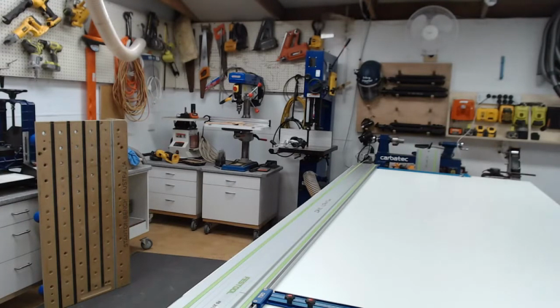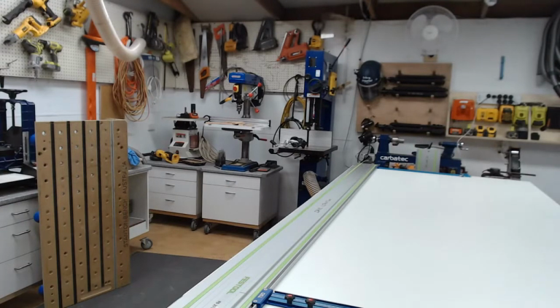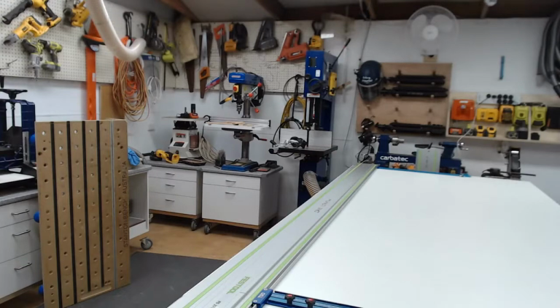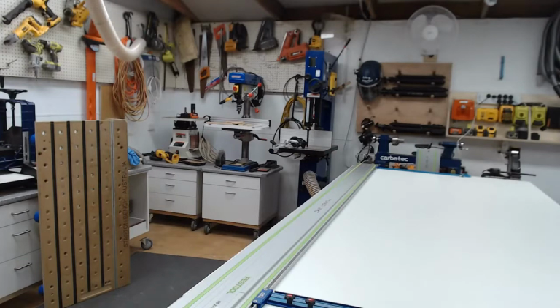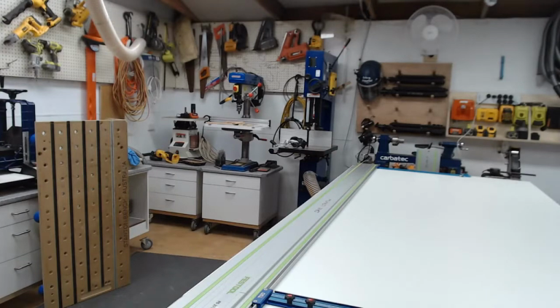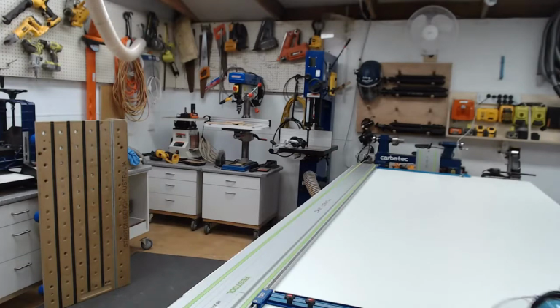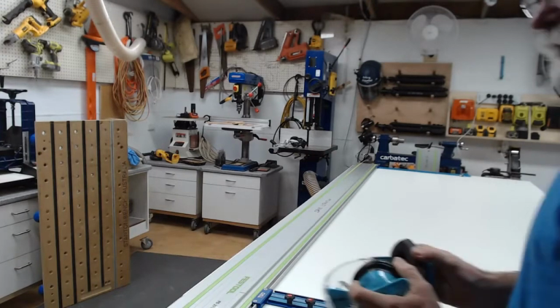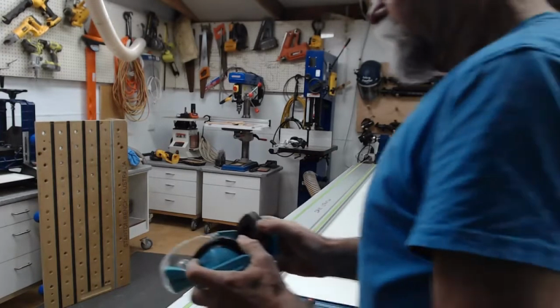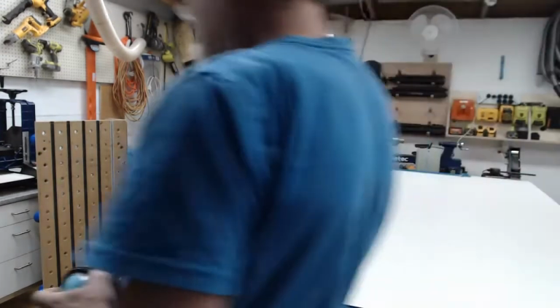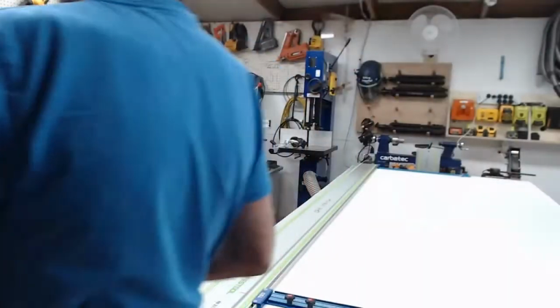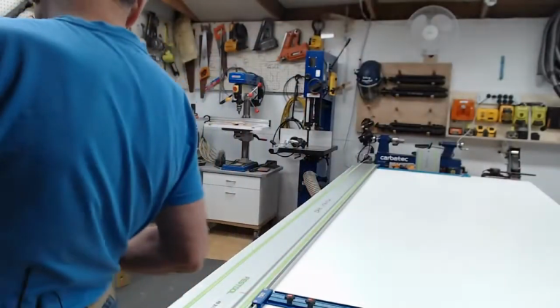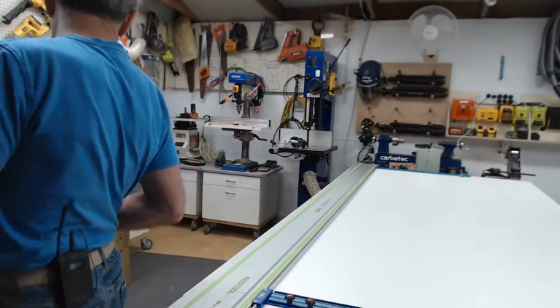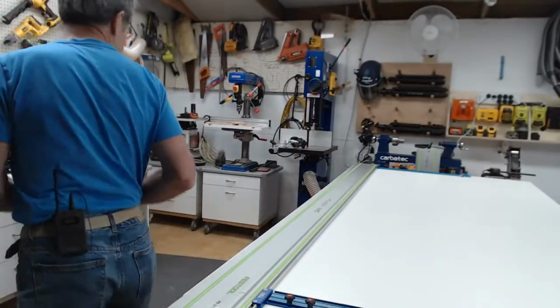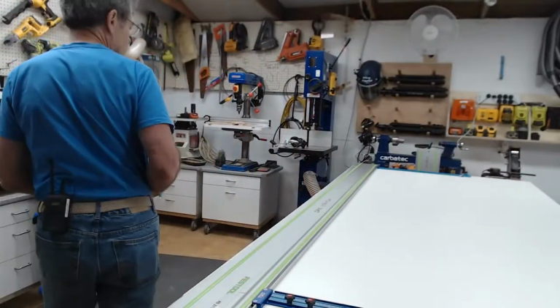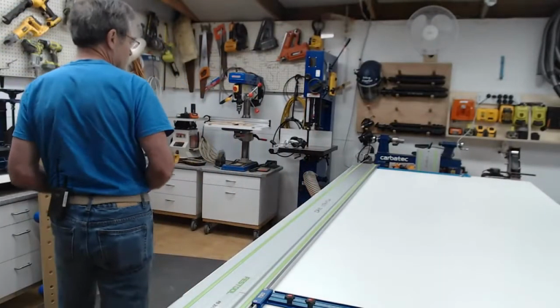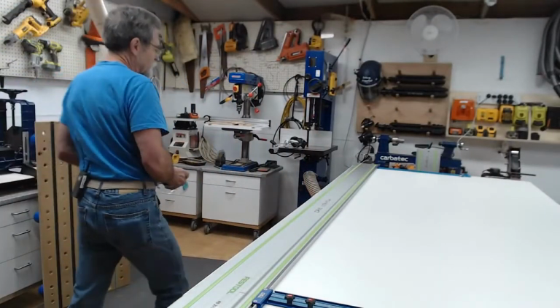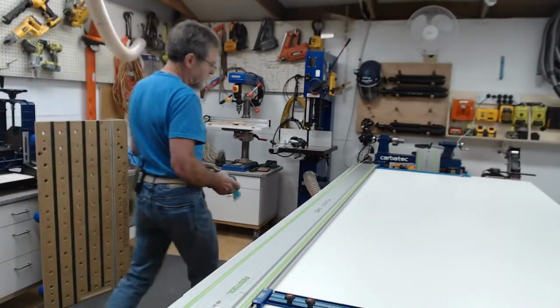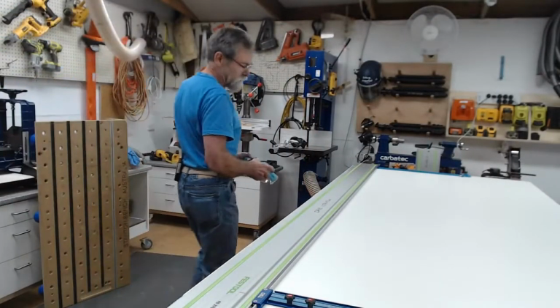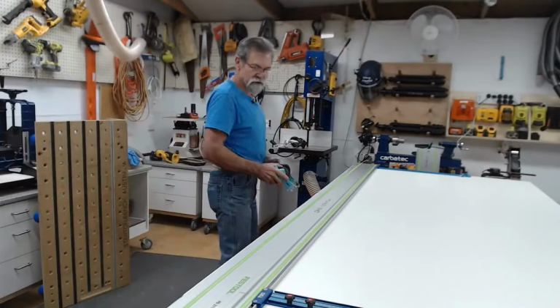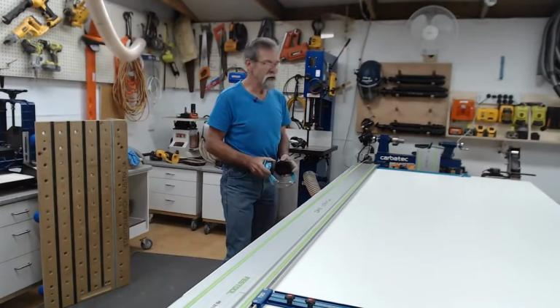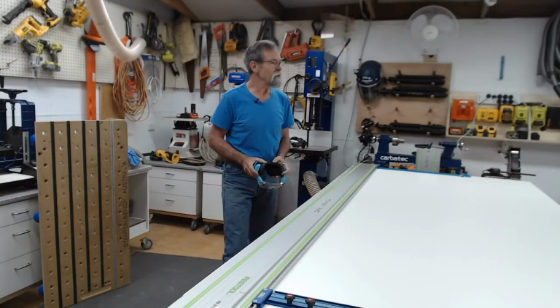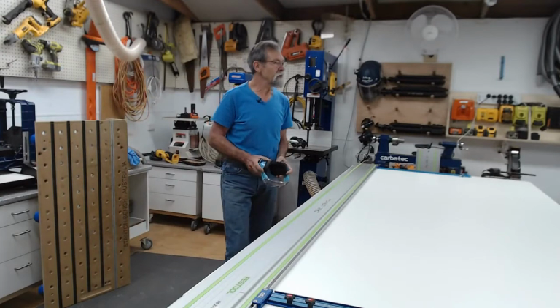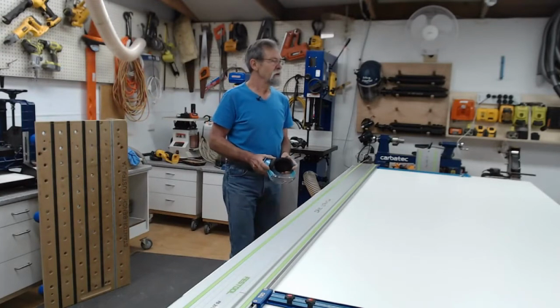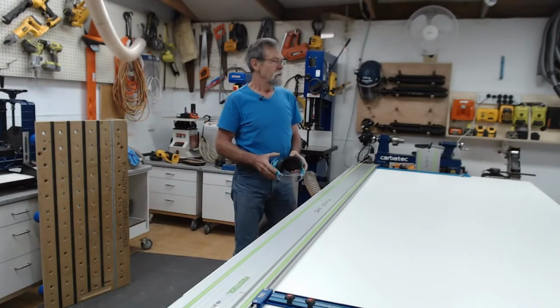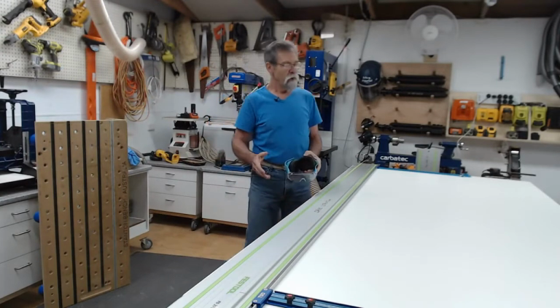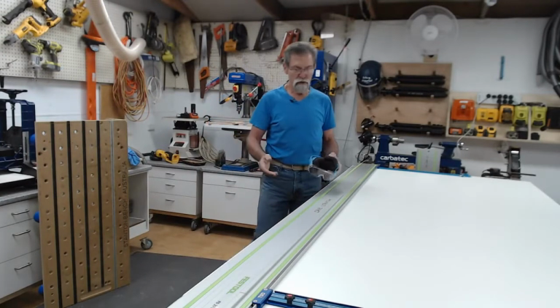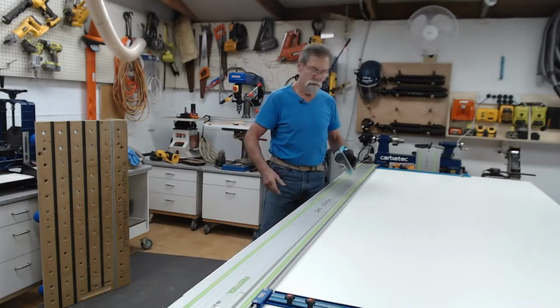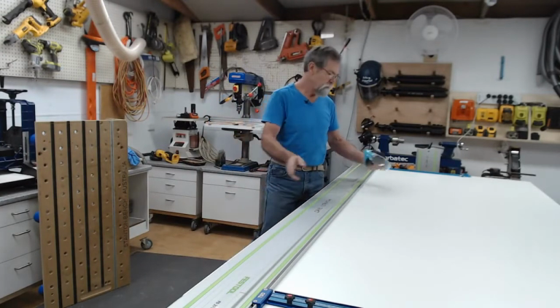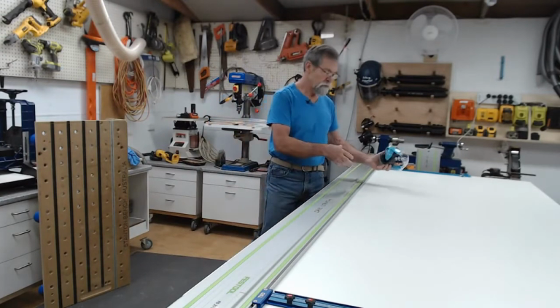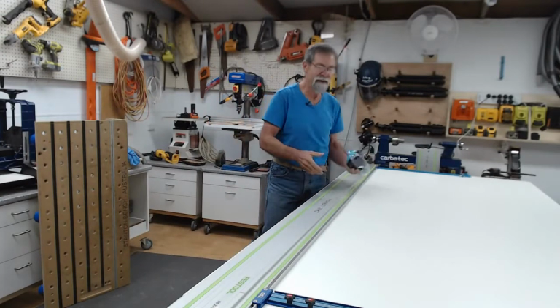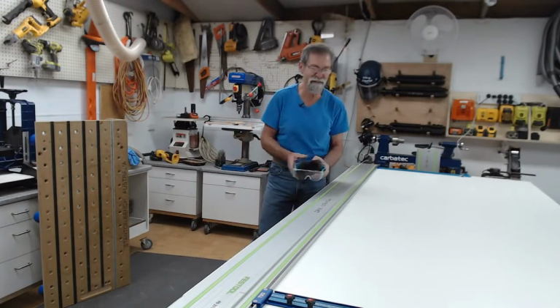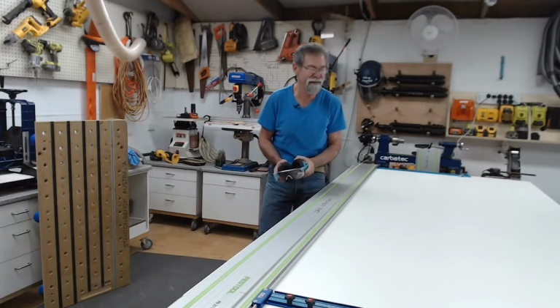If you've played around with these things, you'll know they are super slippery and they just like to slide everywhere whilst you're moving them around.